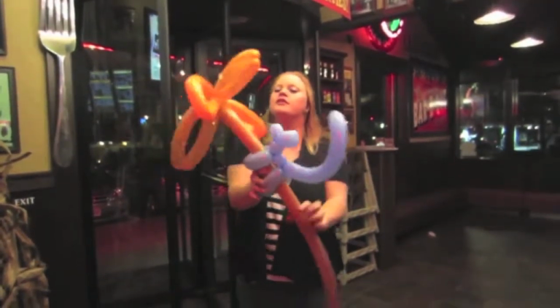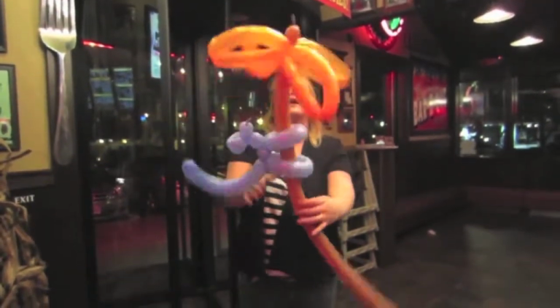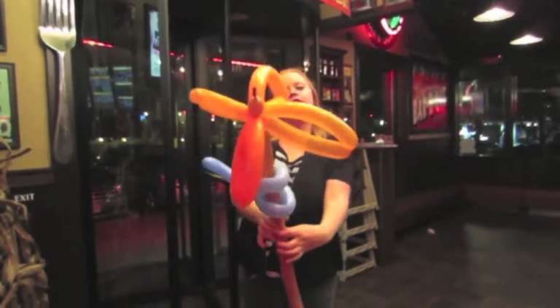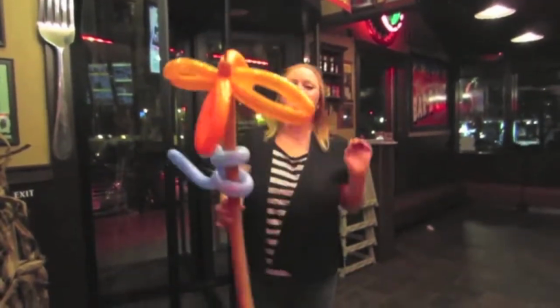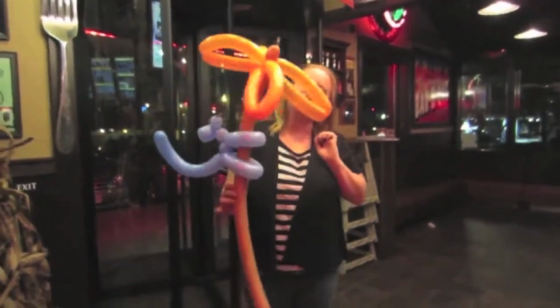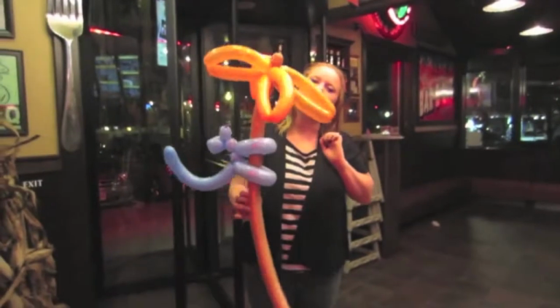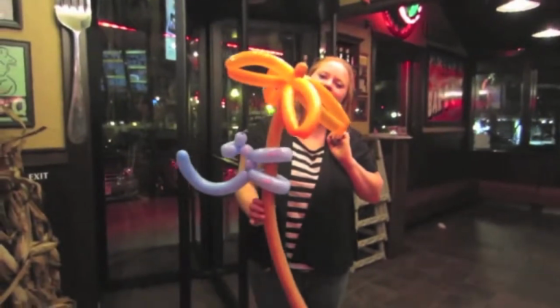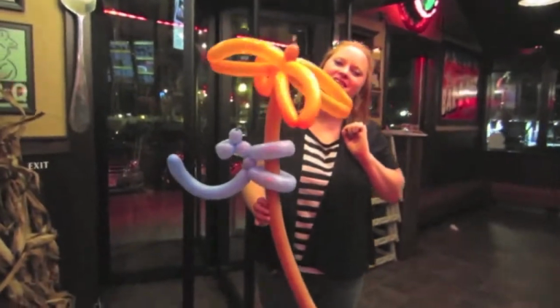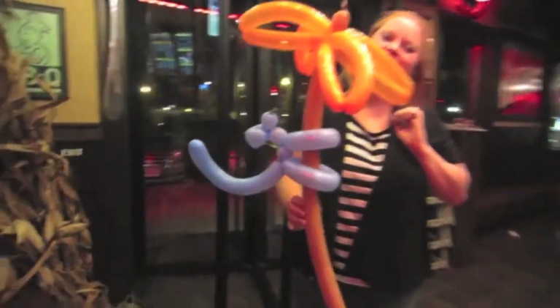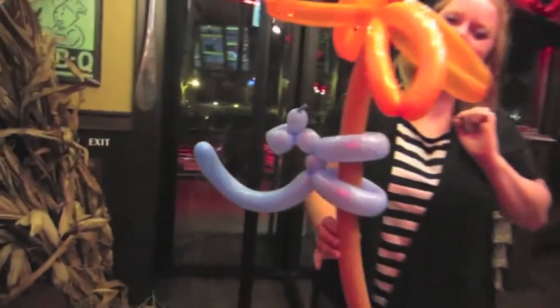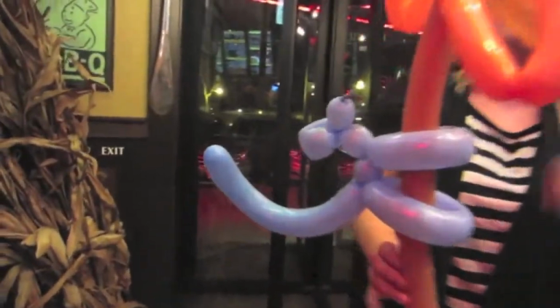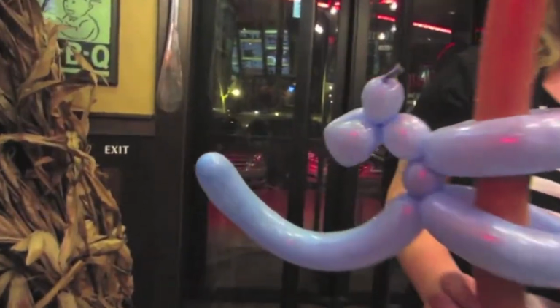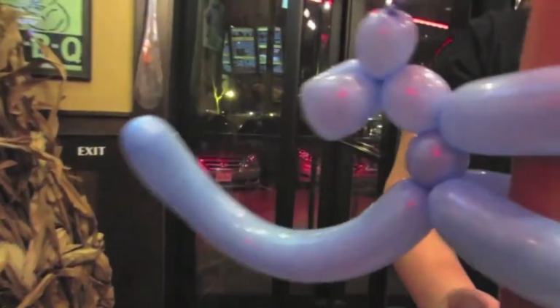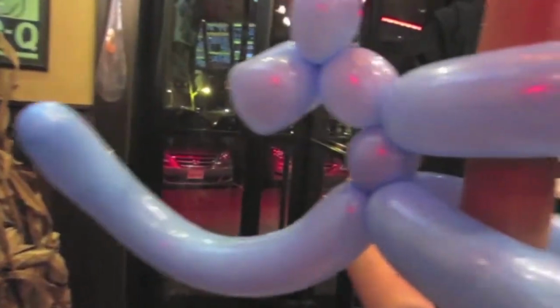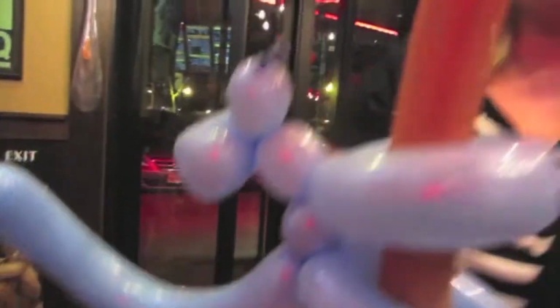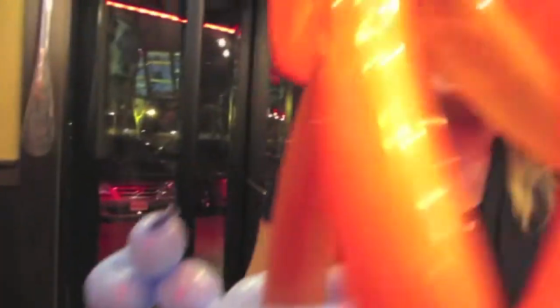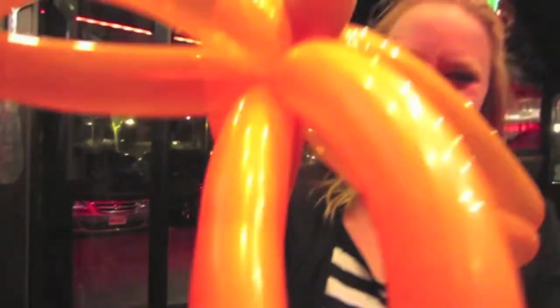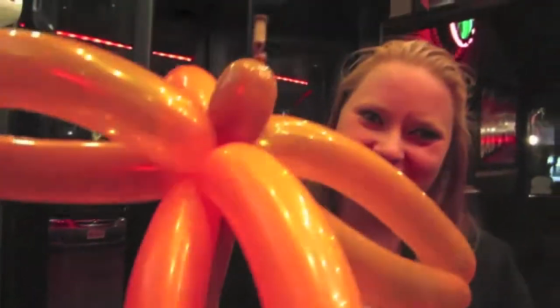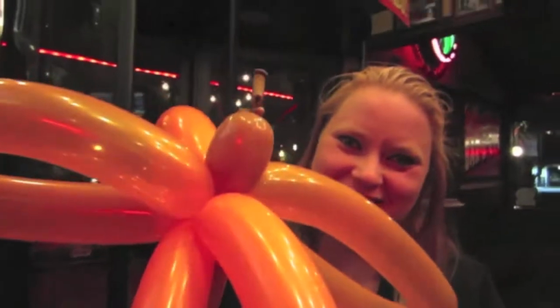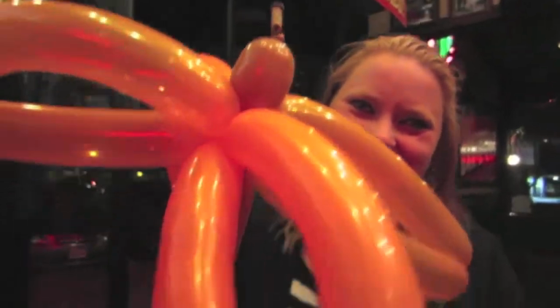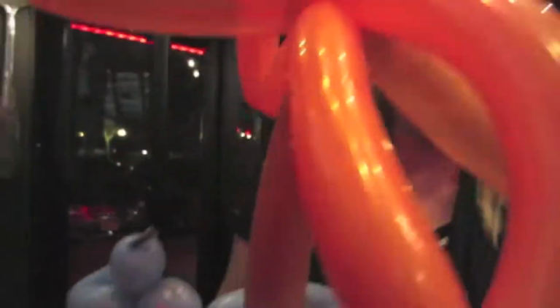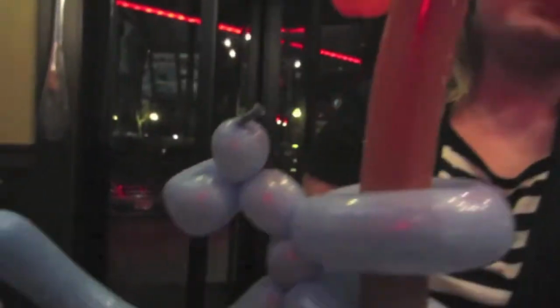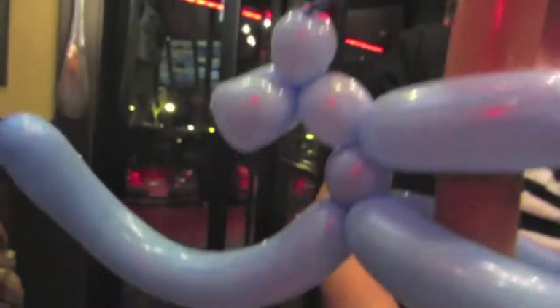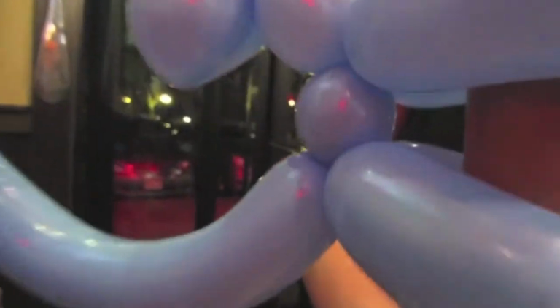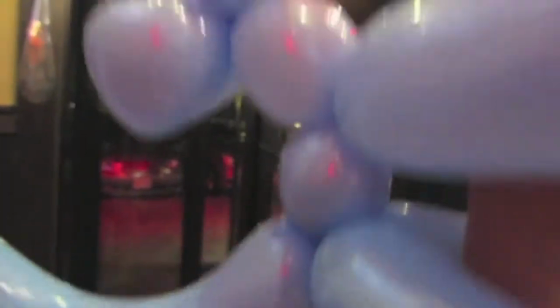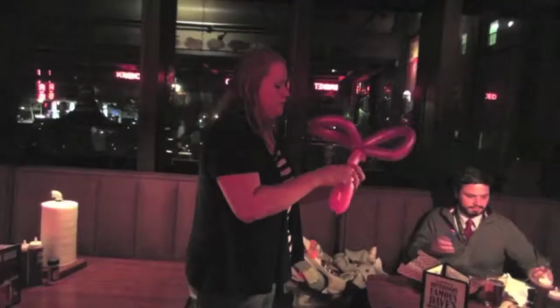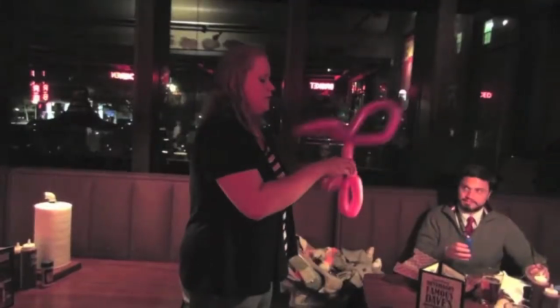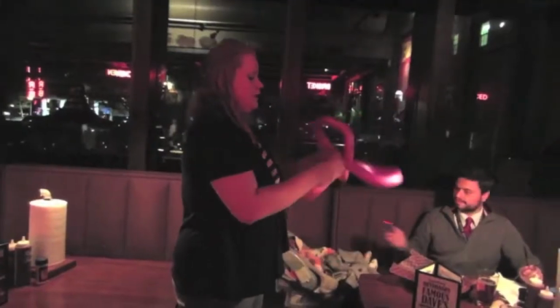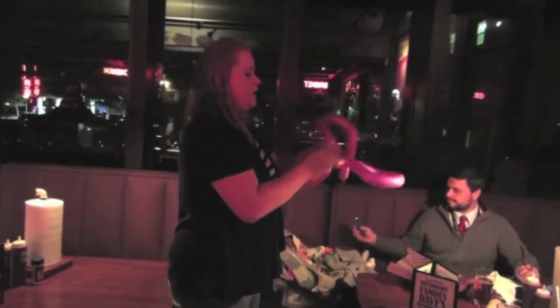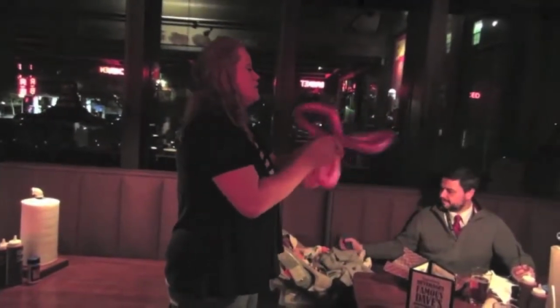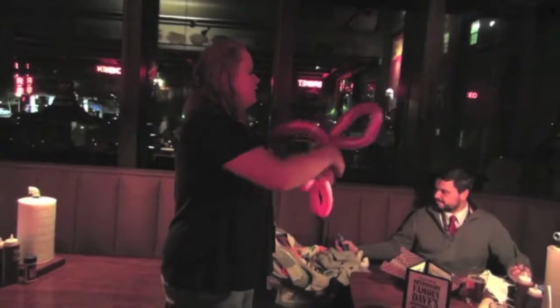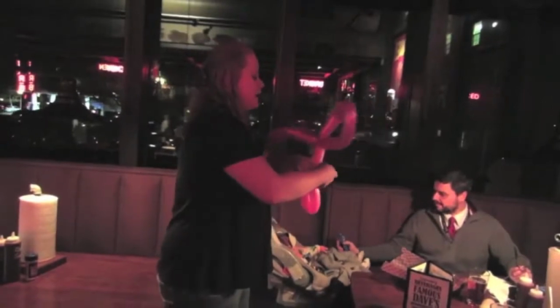Yes, that's adorable. Let me see. Wow, it's so pretty. And a stubby little tail.